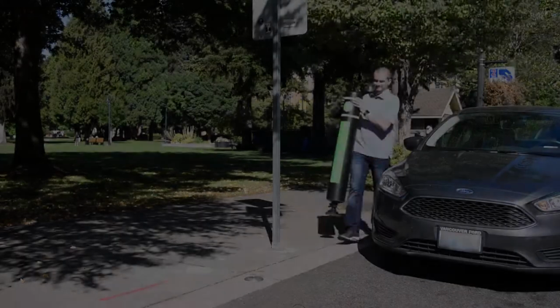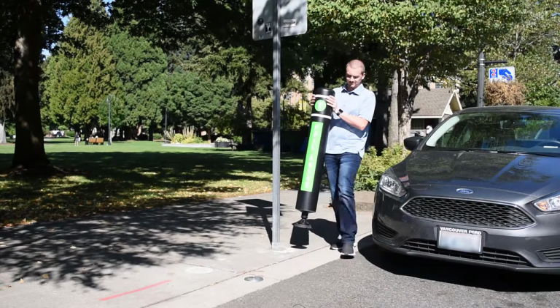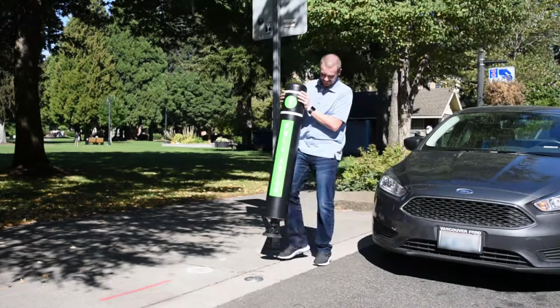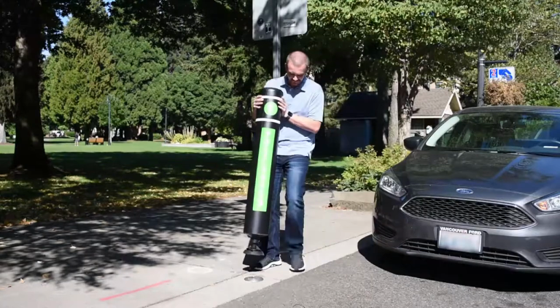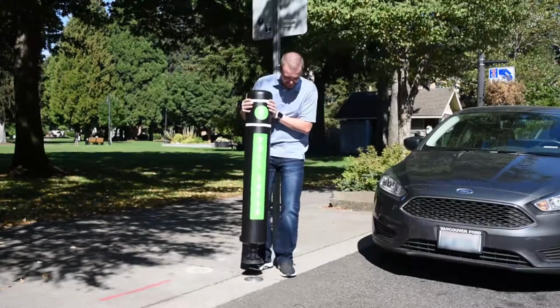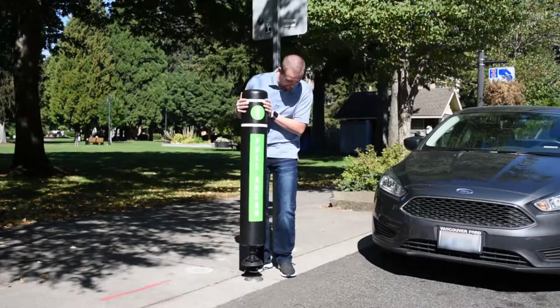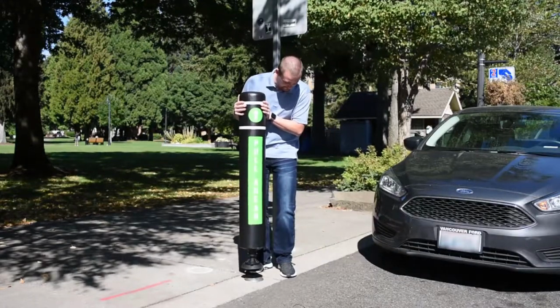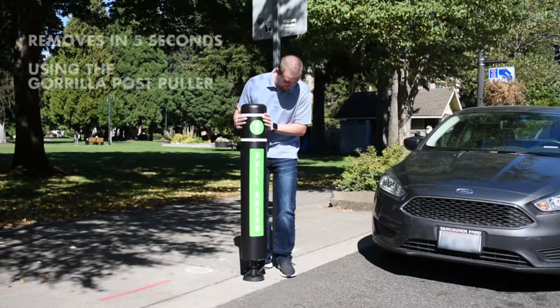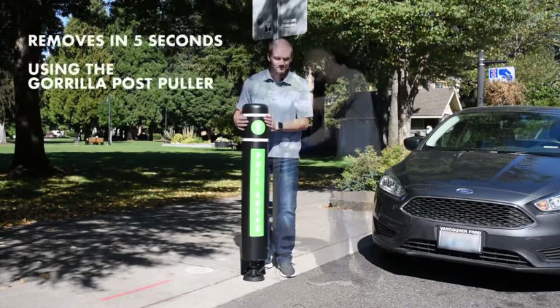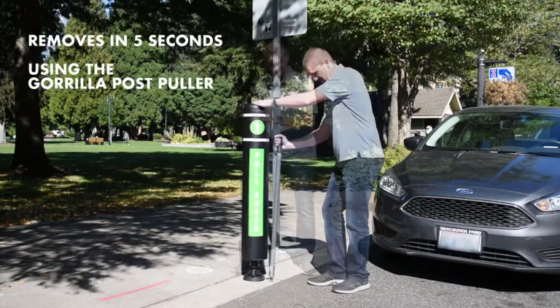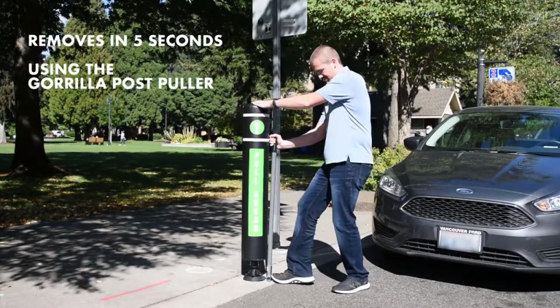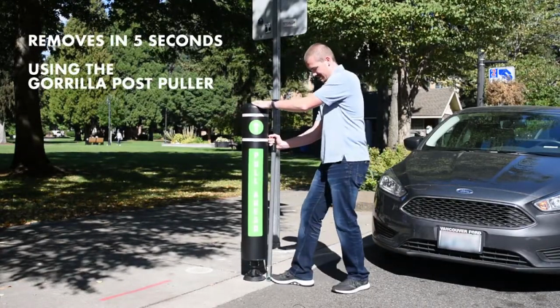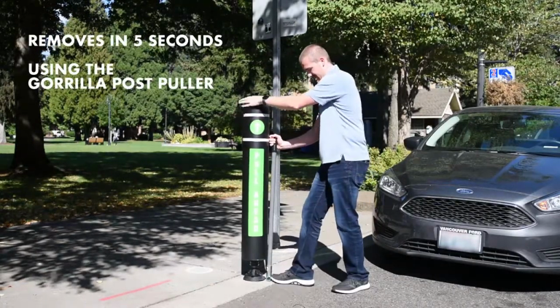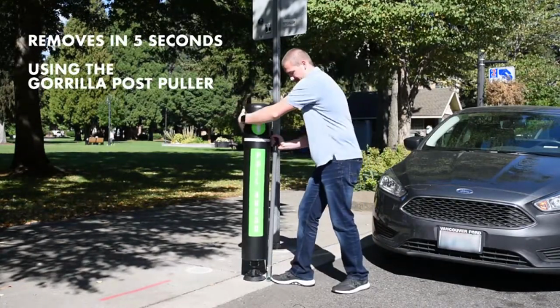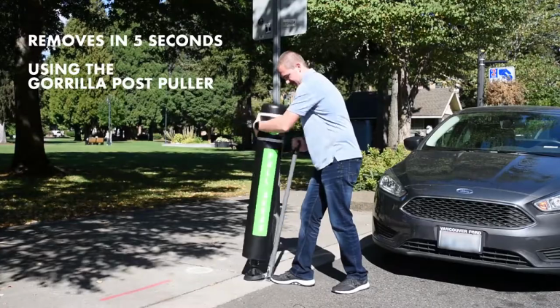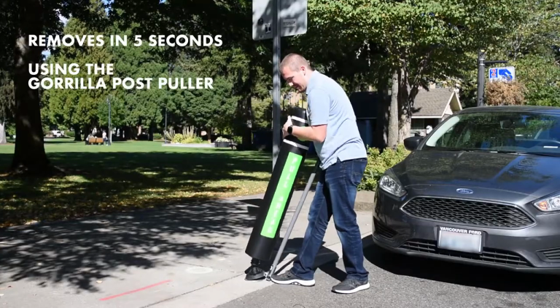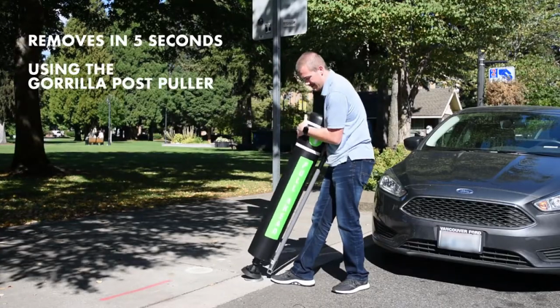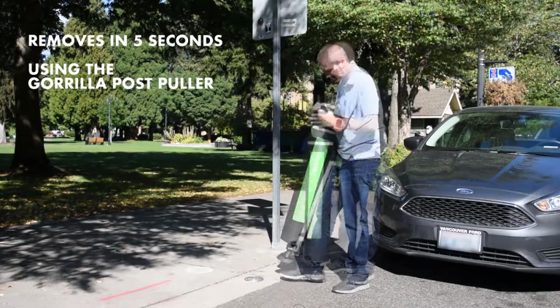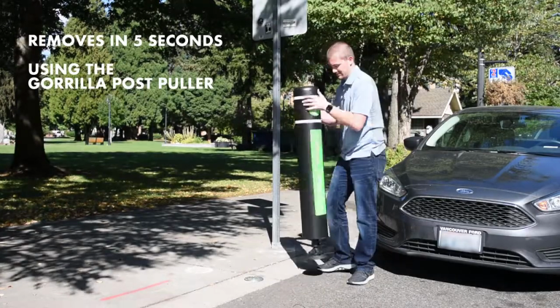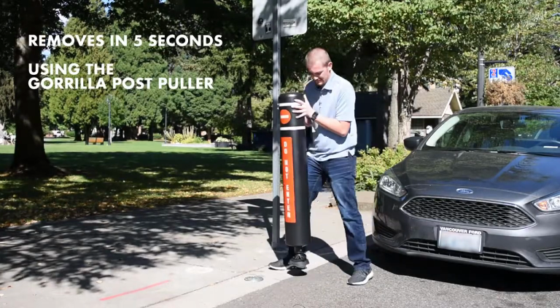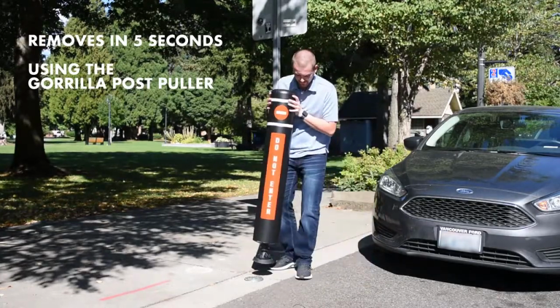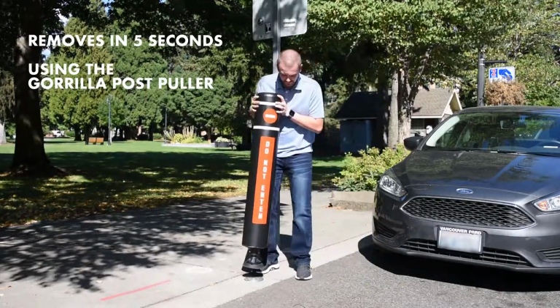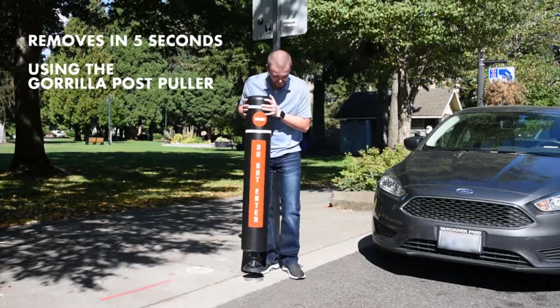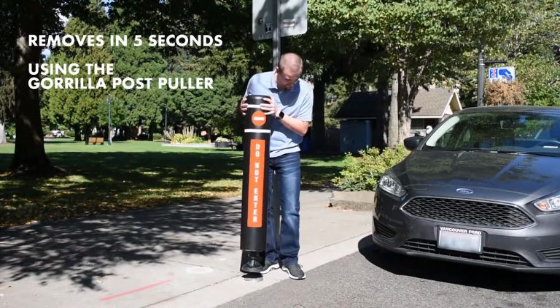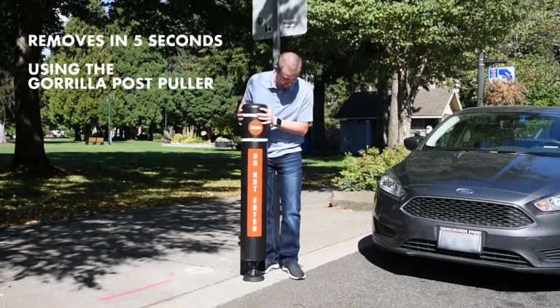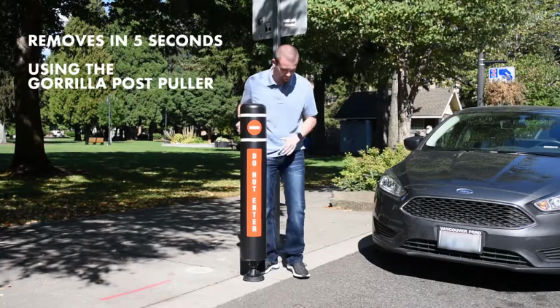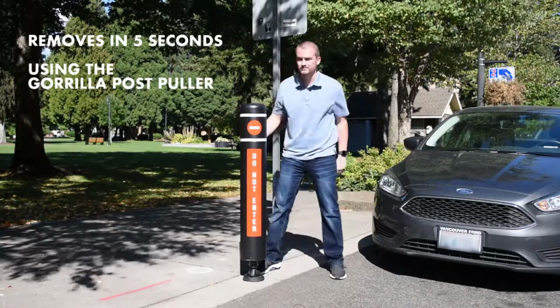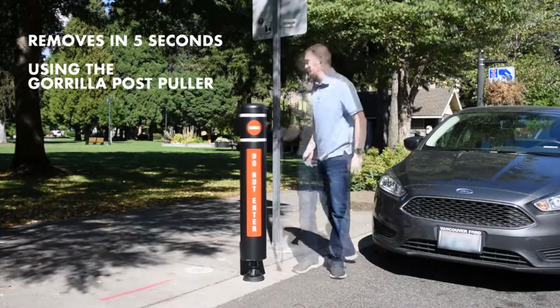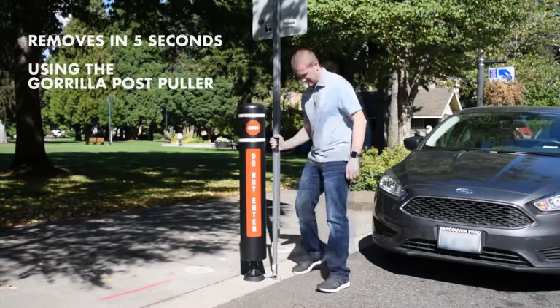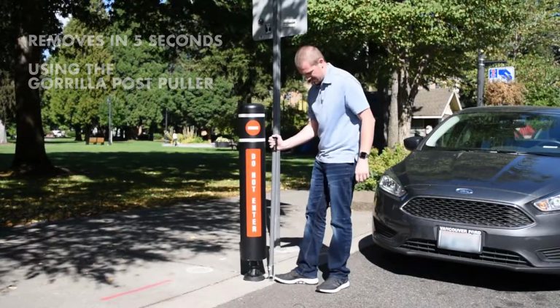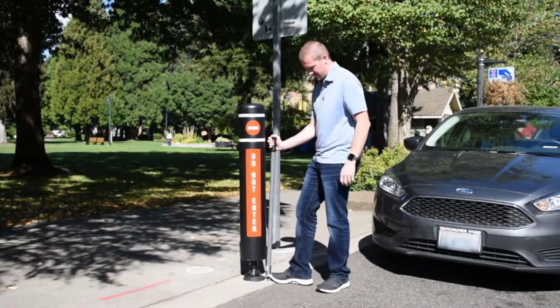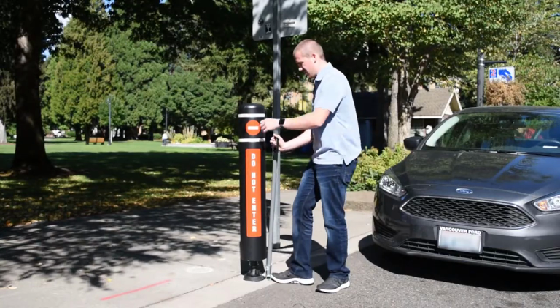Gorilla Post bollards are perfect for temporarily deploying messages for motorists. The bollard's patent reactive spring system ensures the post will return to its original position impact after impact, eliminating the need to replace bent posts caused by careless drivers.